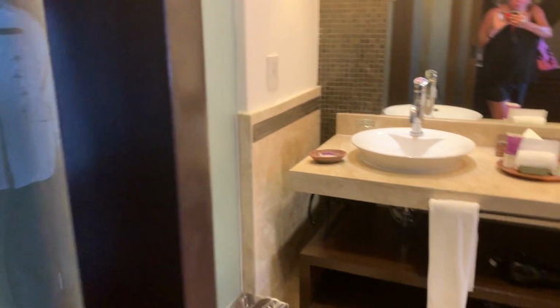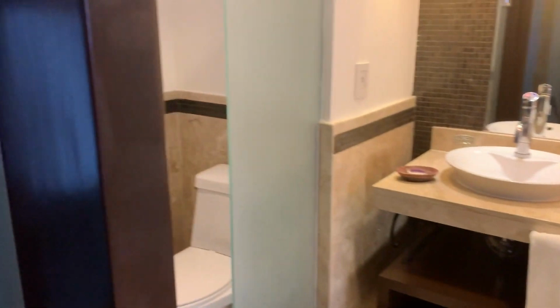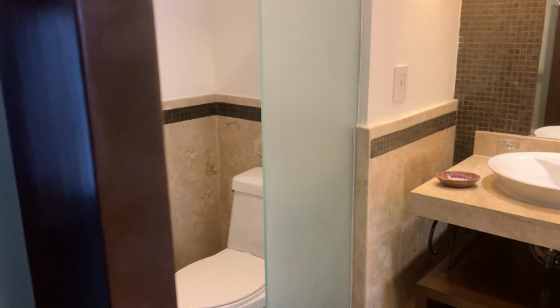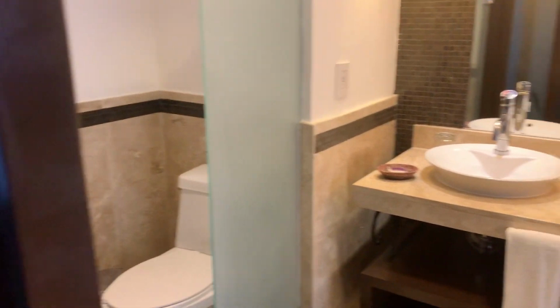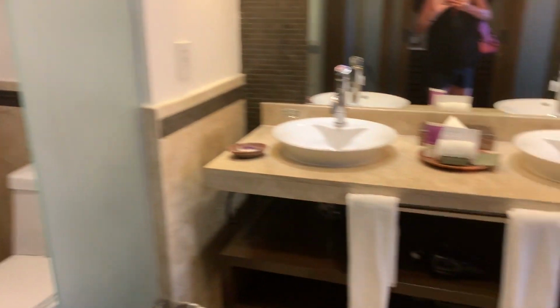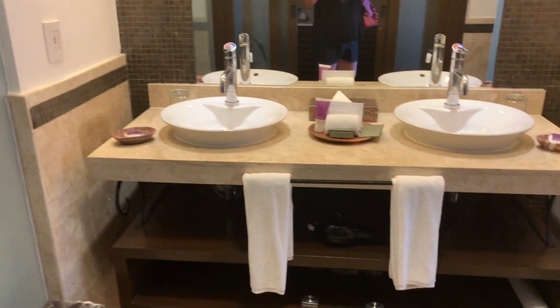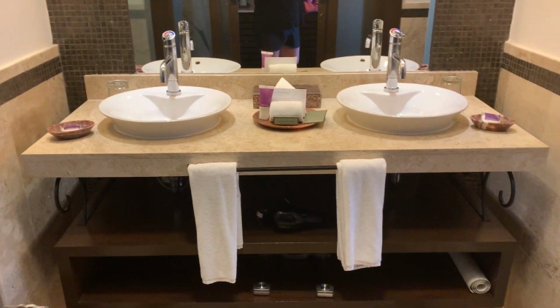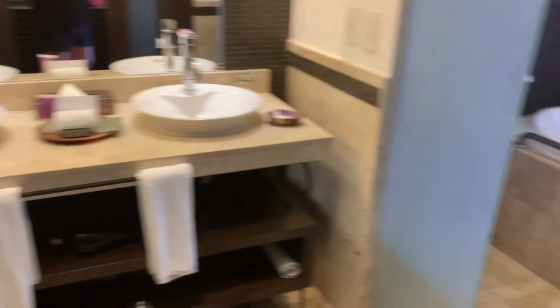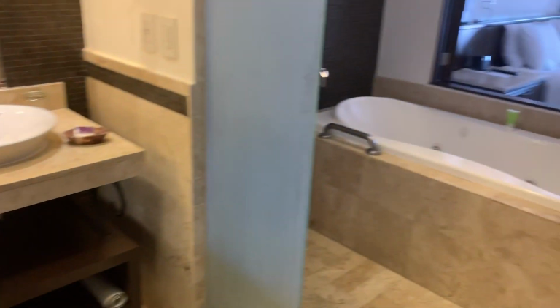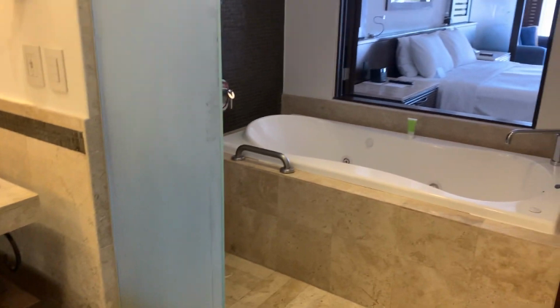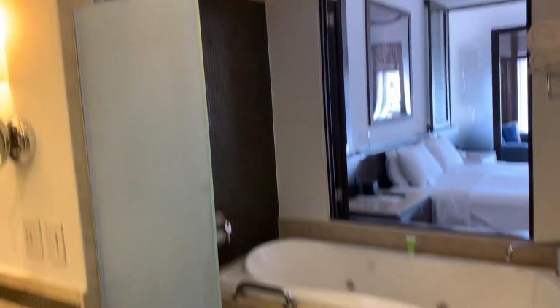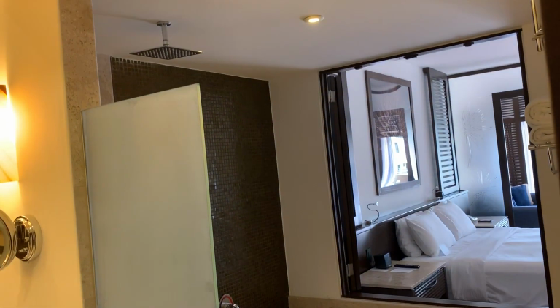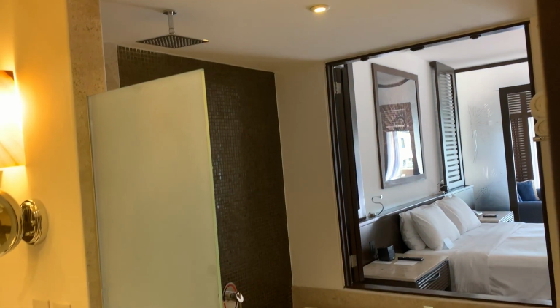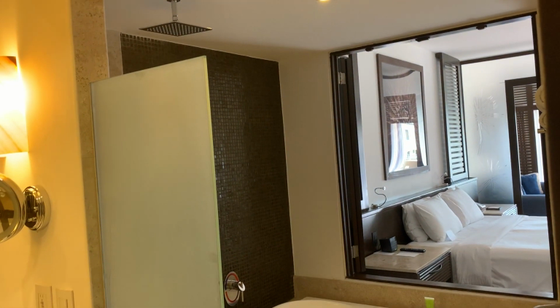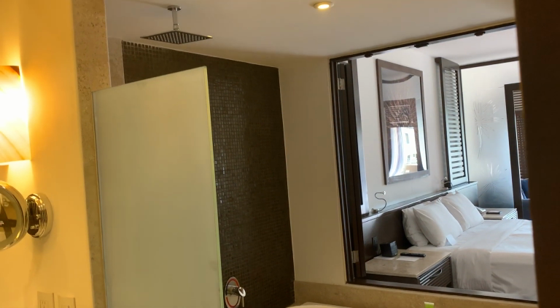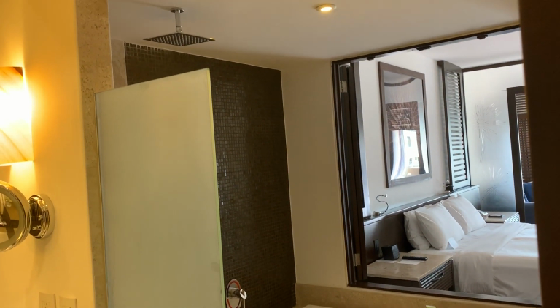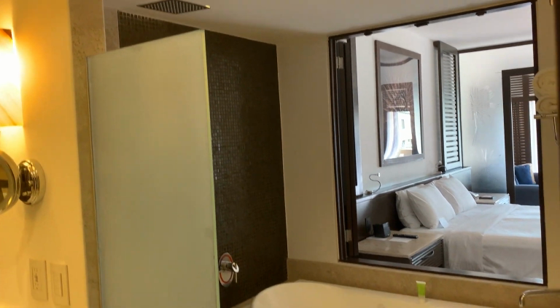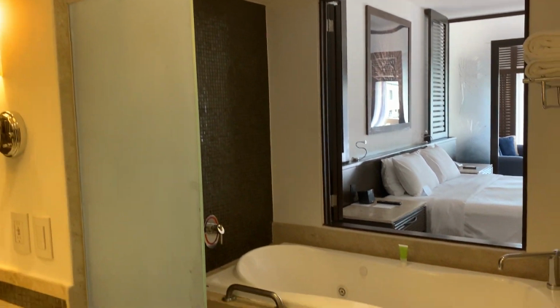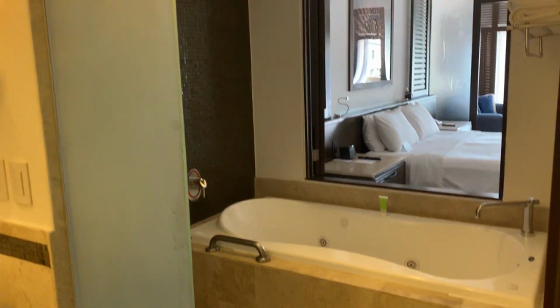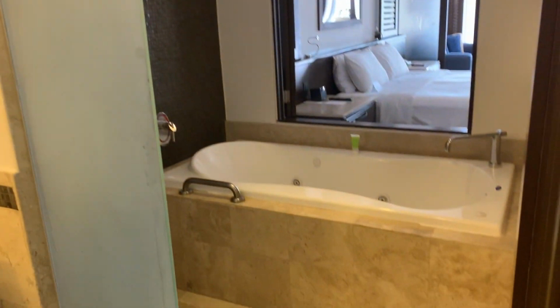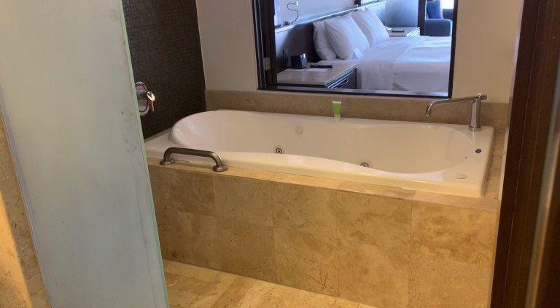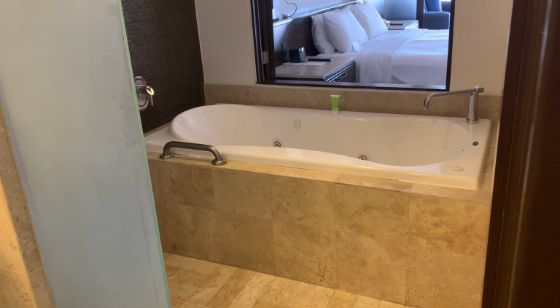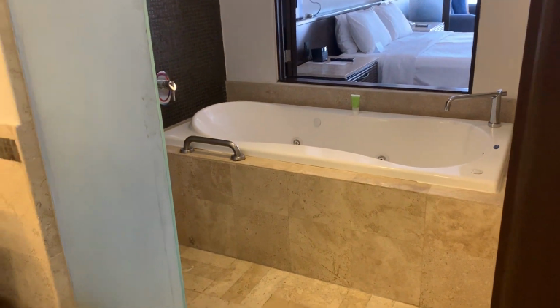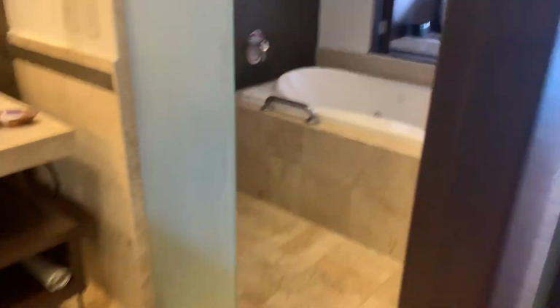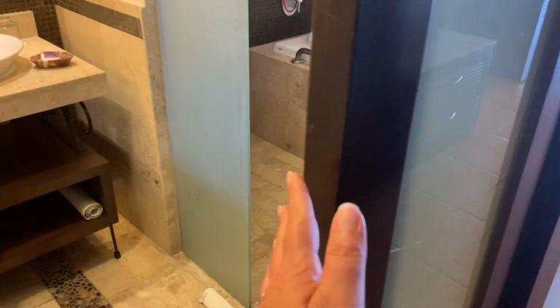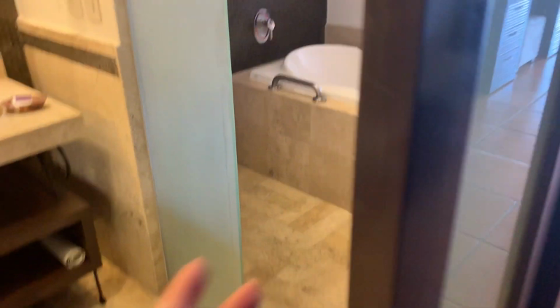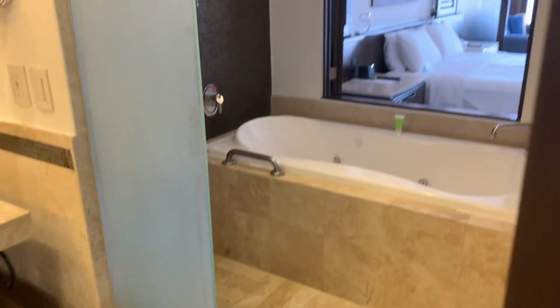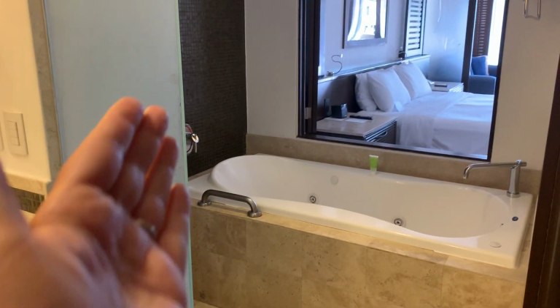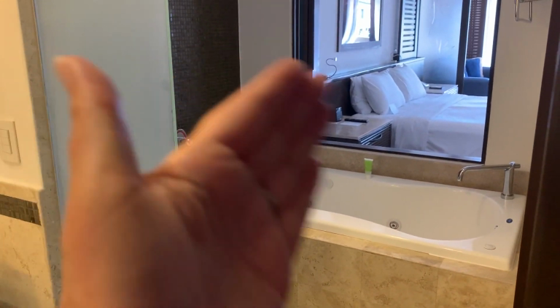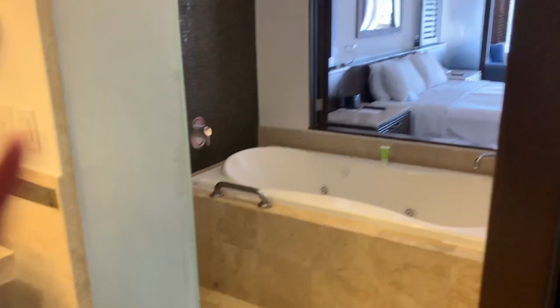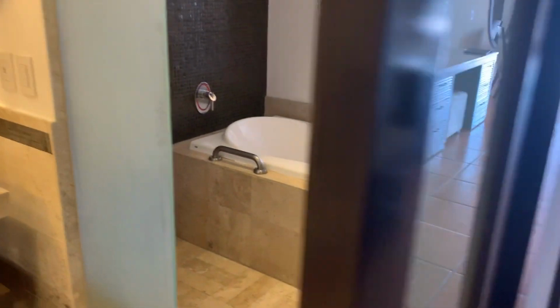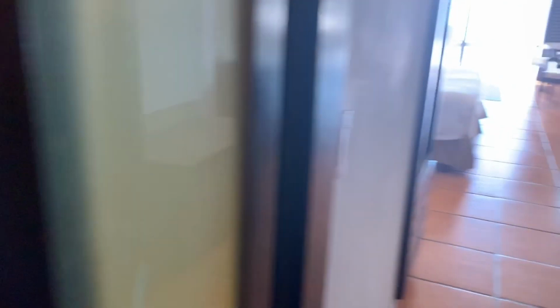We've got a toilet area there, dual vanity, shower with a regular shower head as well as the rainfall, jacuzzi tub, and of course this closes as does the shutters there for privacy.